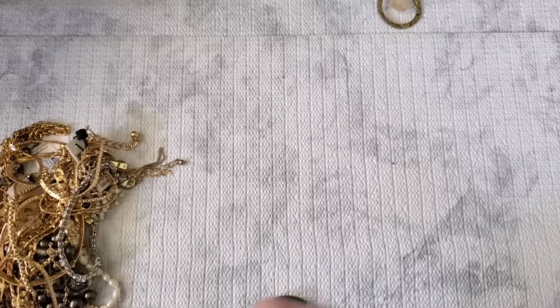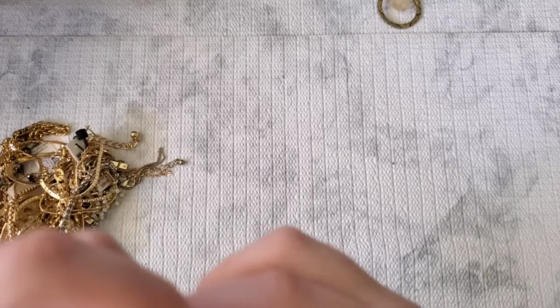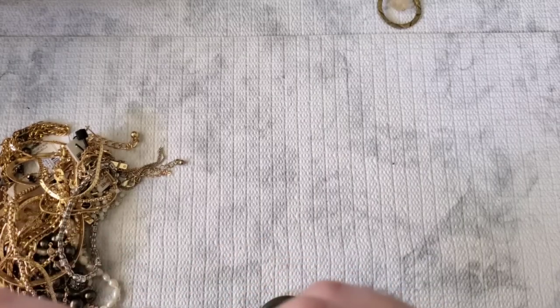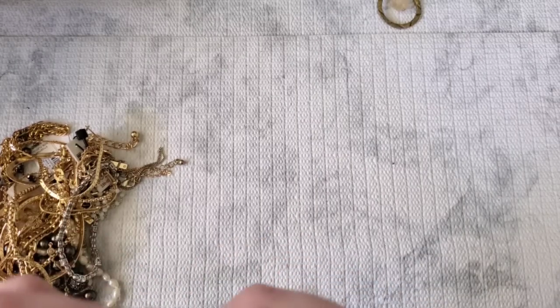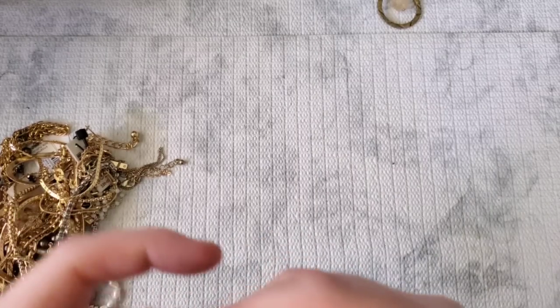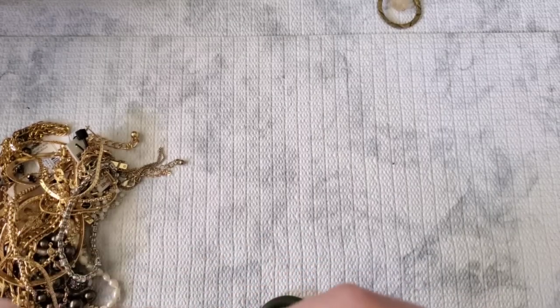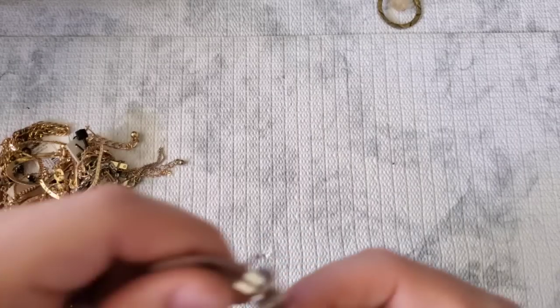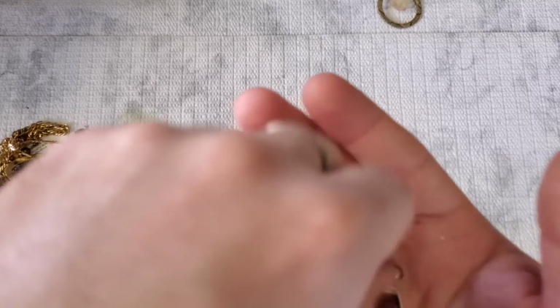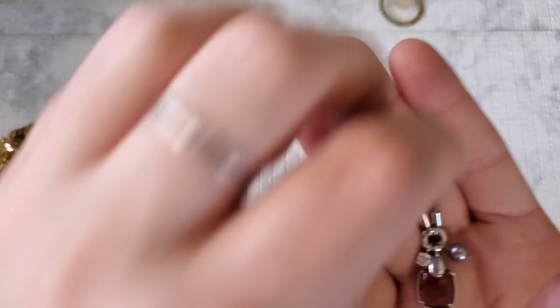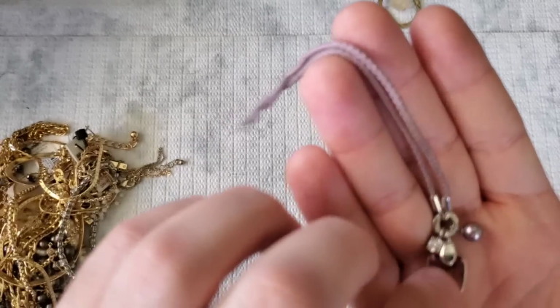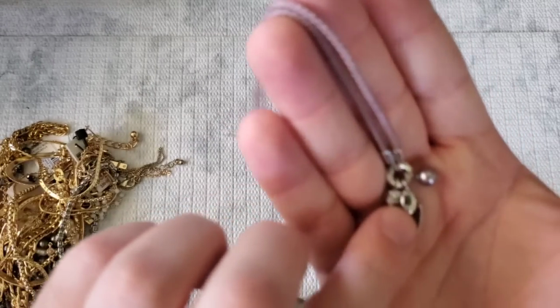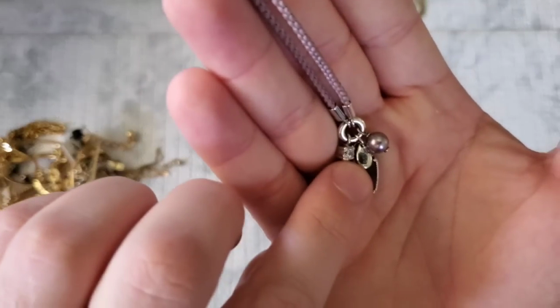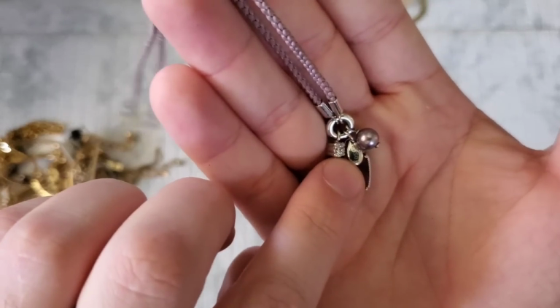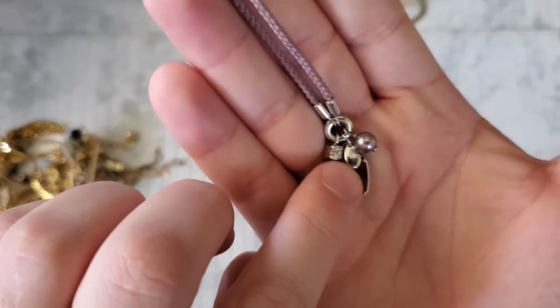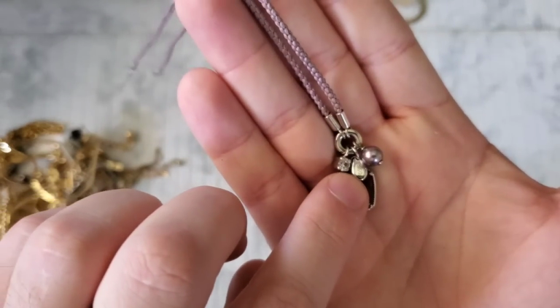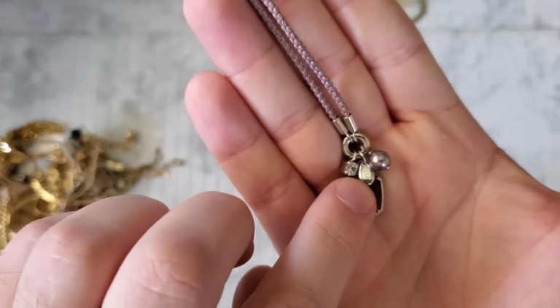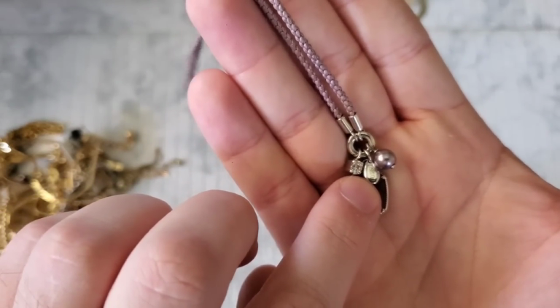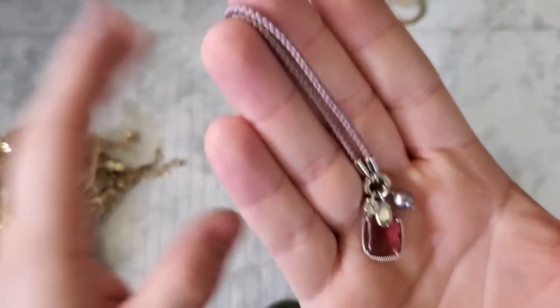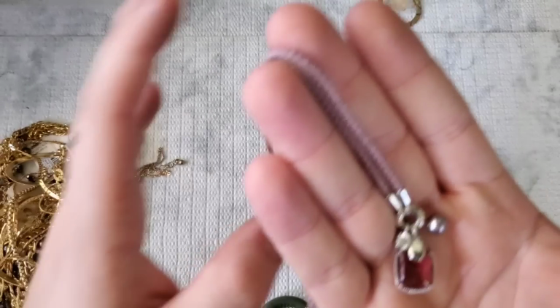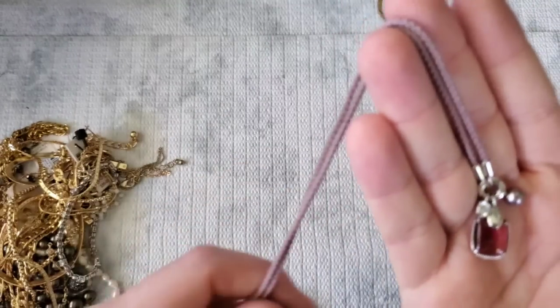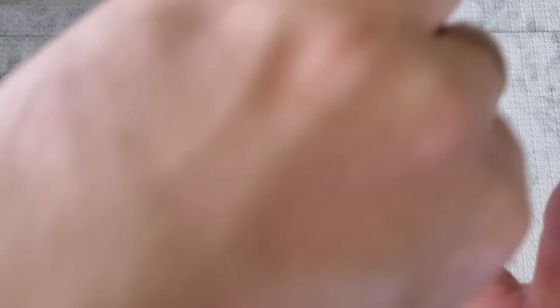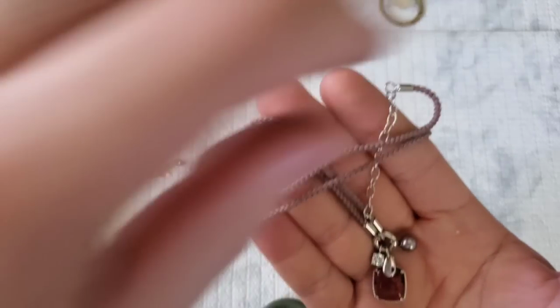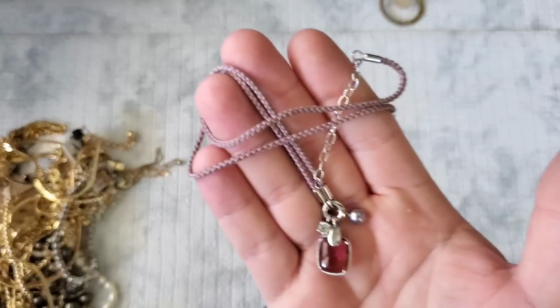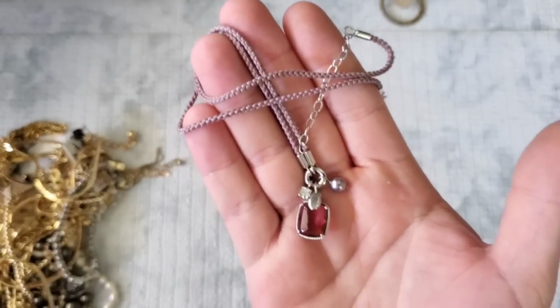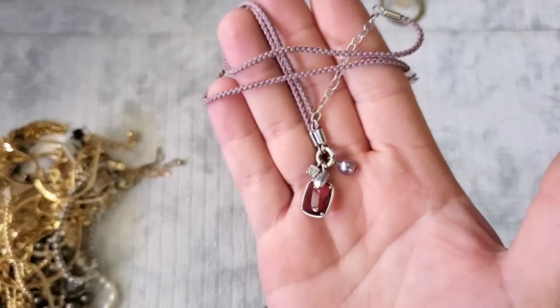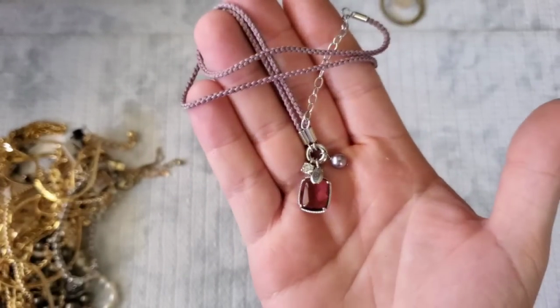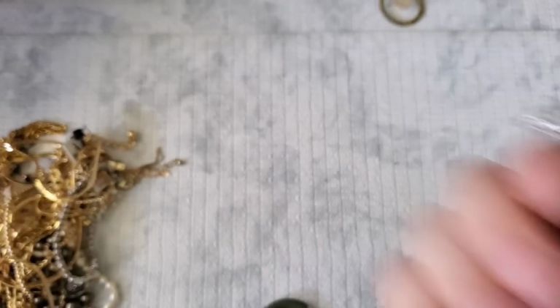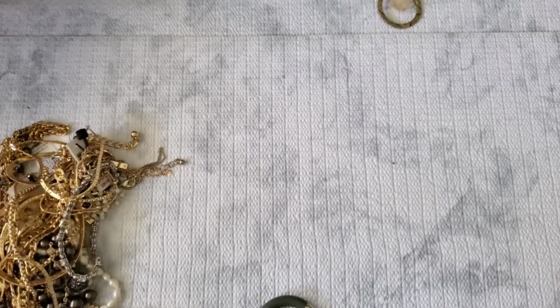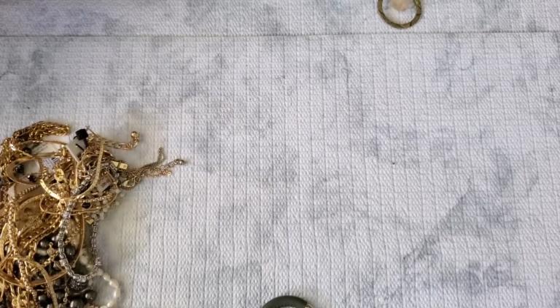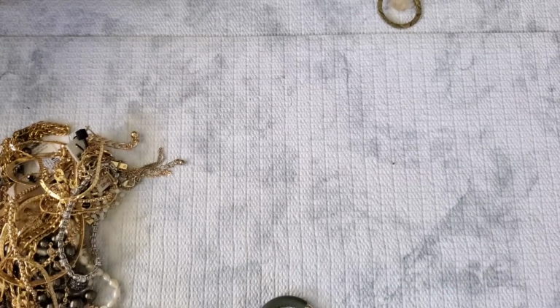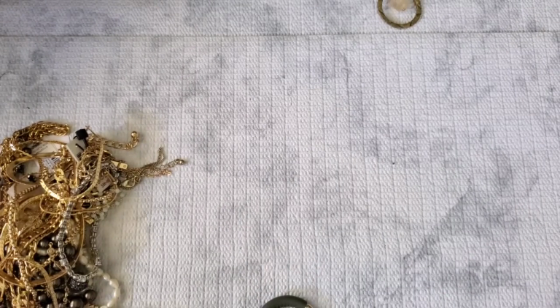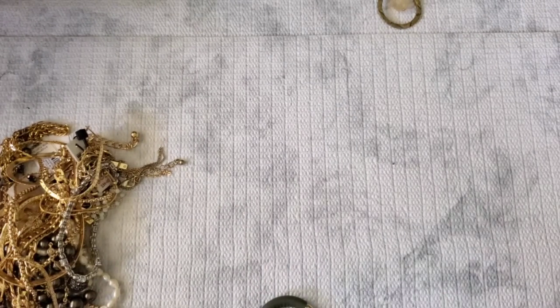Oh — Fossil! This is a Fossil 925 necklace! It's marked Fossil right there. So a Fossil 925 sterling necklace — yes please, I will take that!